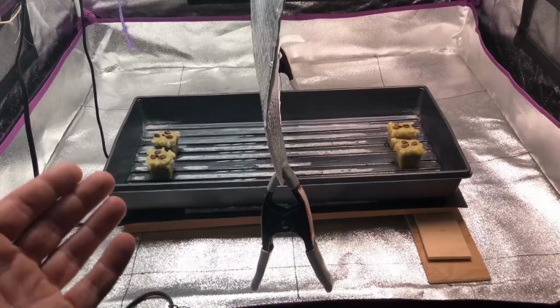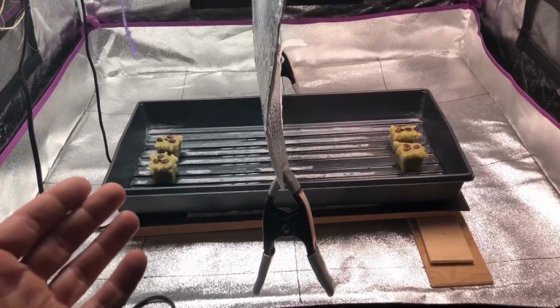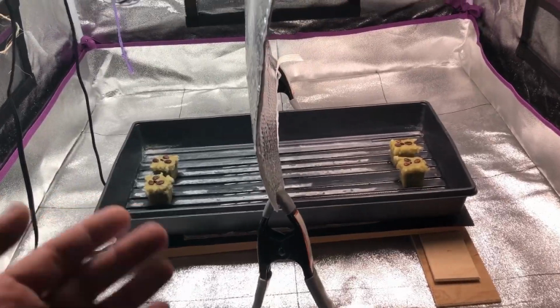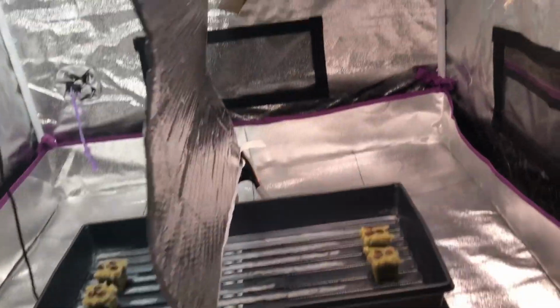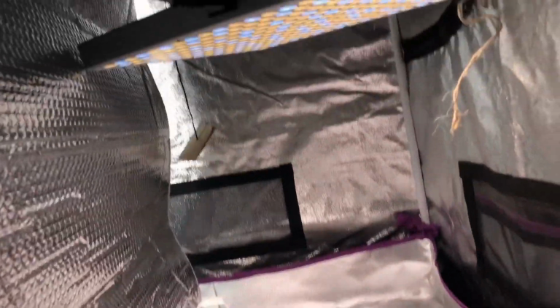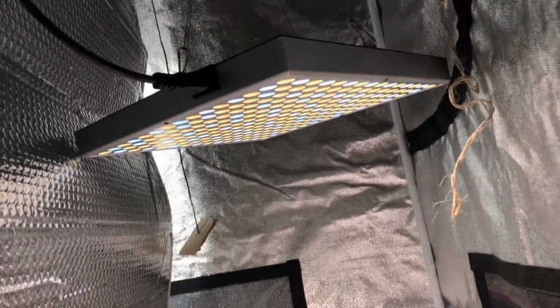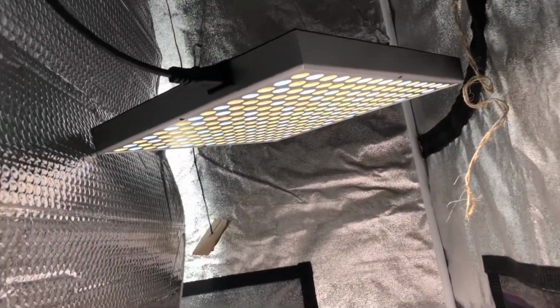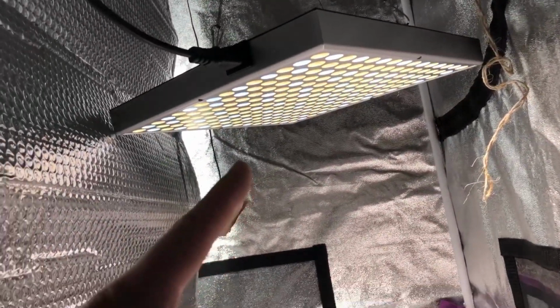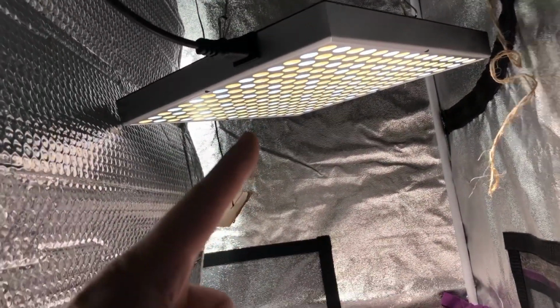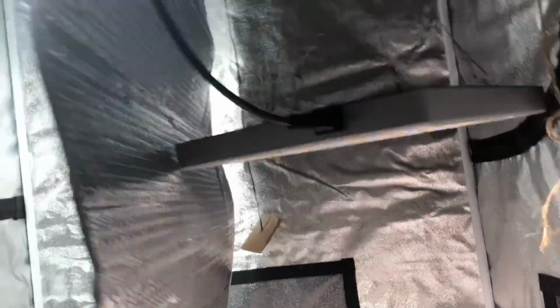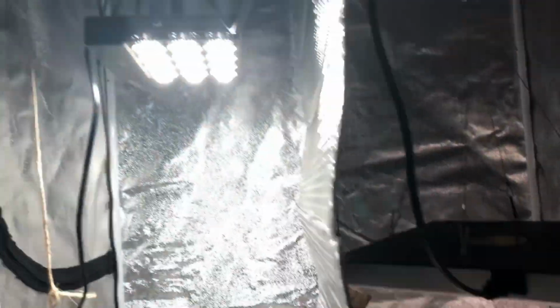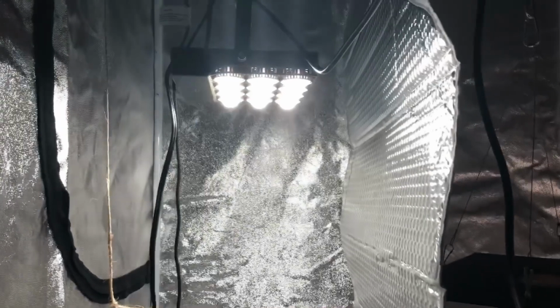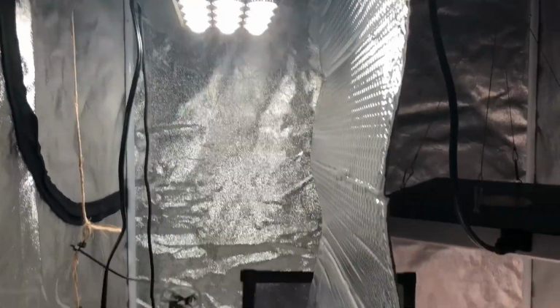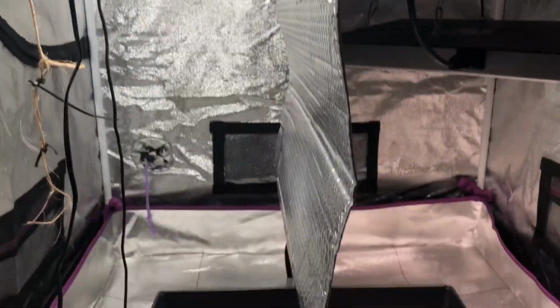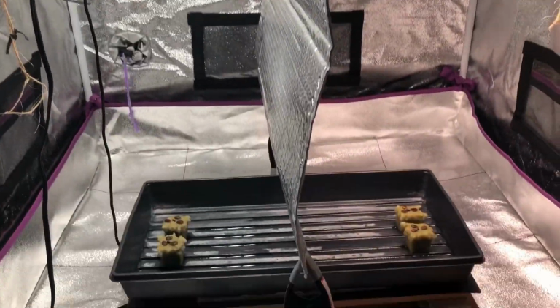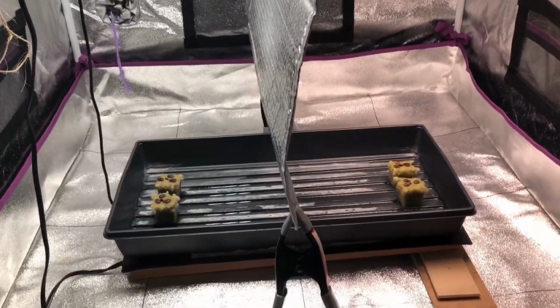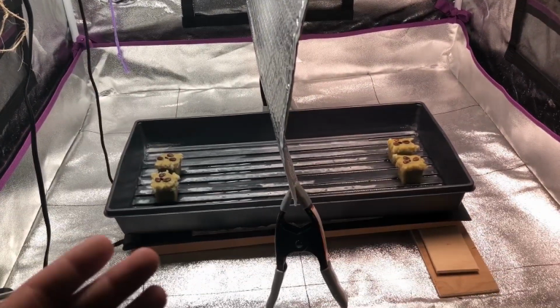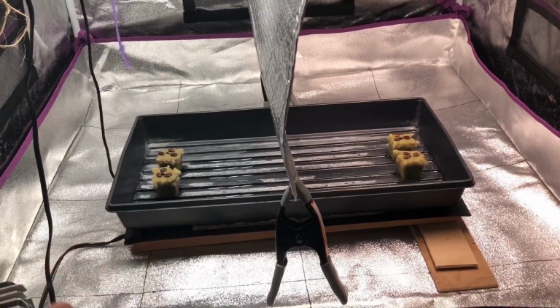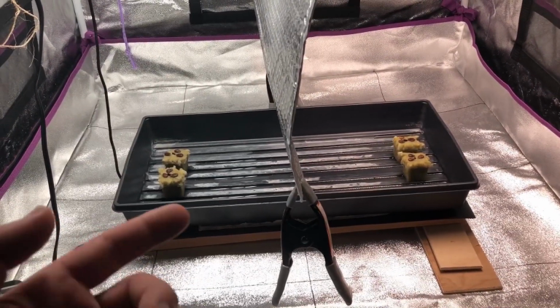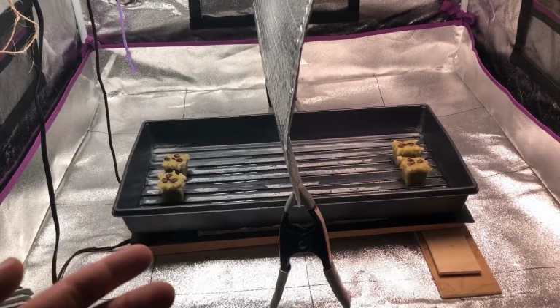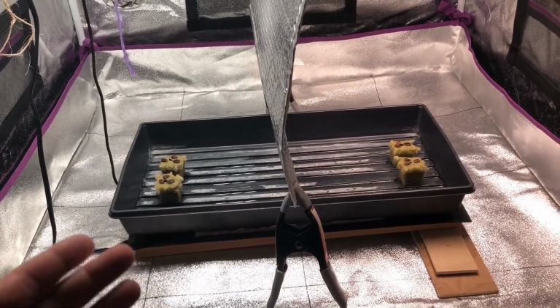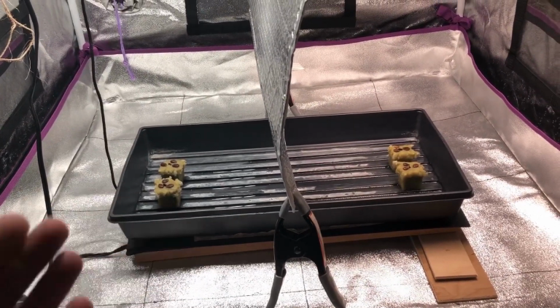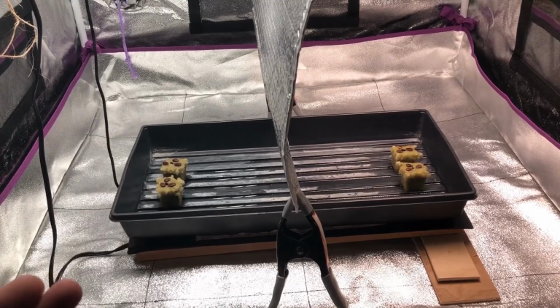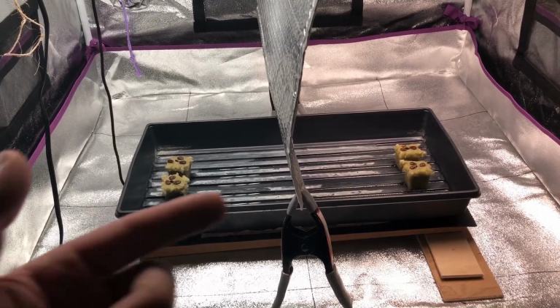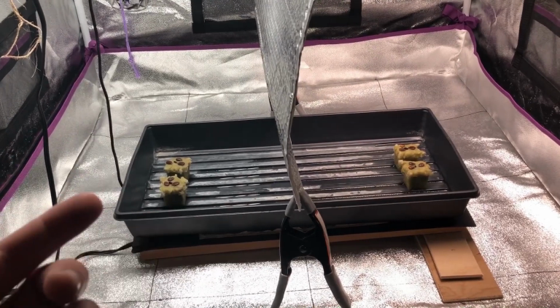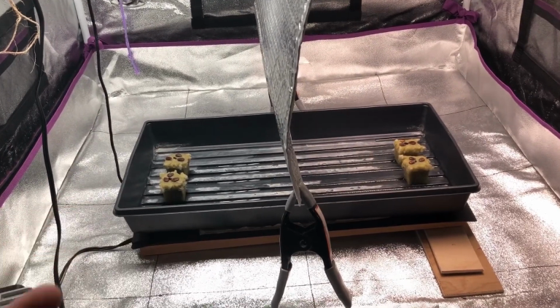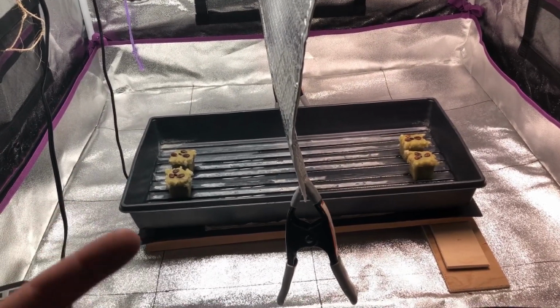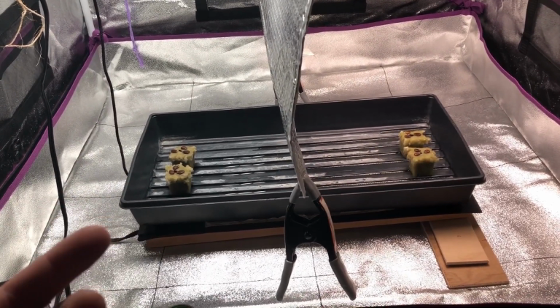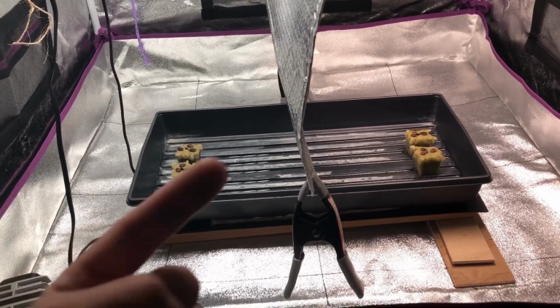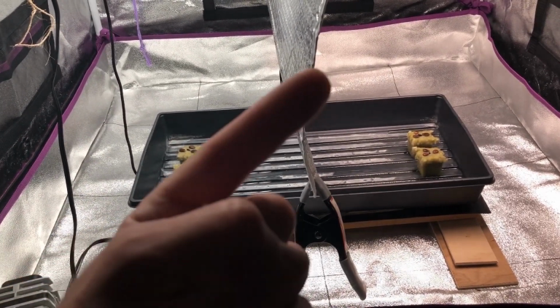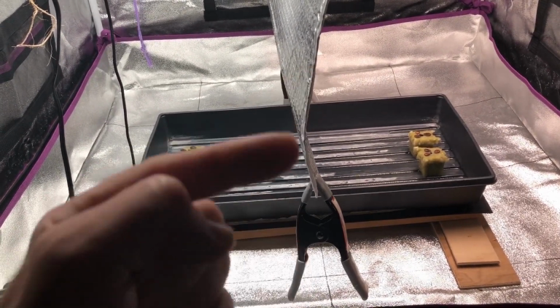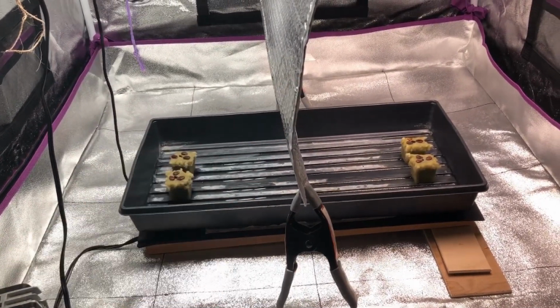Welcome back to another experiment with the Hidden Harvest Grow Light versus the Sansi. In a previous three-part video series, I grew pepper plants to see if there are any differences in growth between these two lights. If you haven't seen that video series, you can click the link here or at the end of the video.